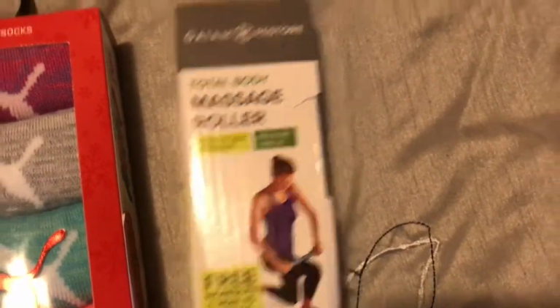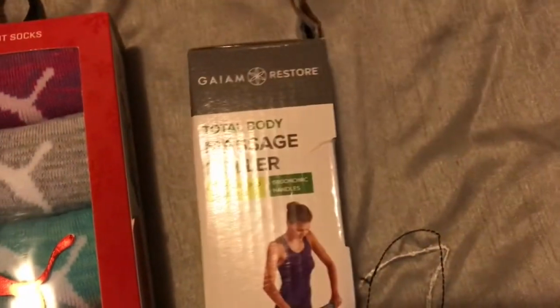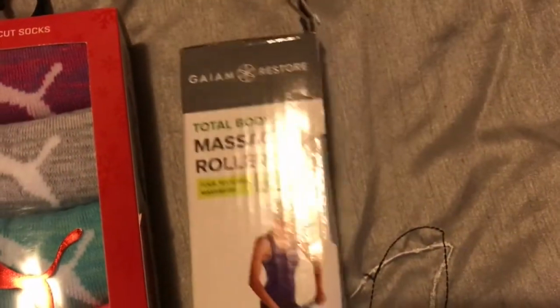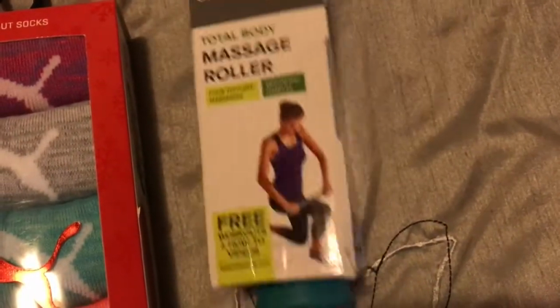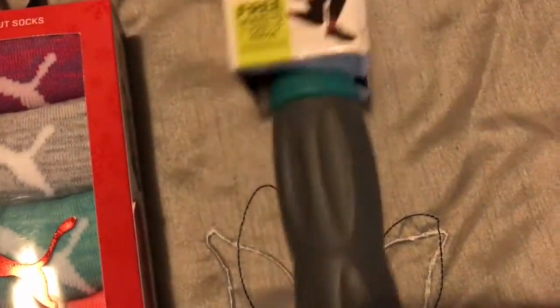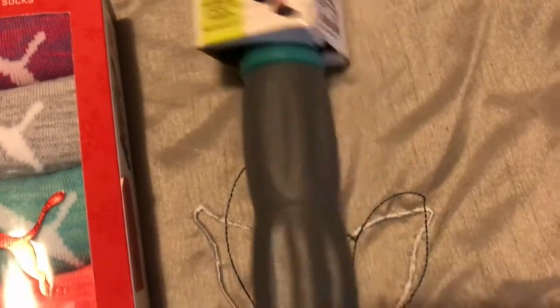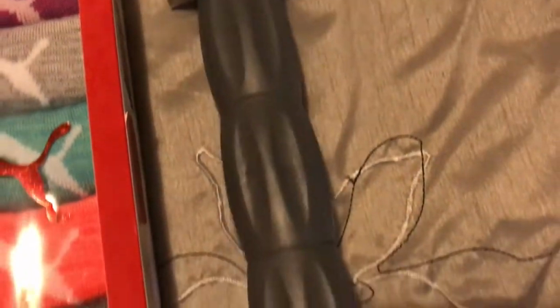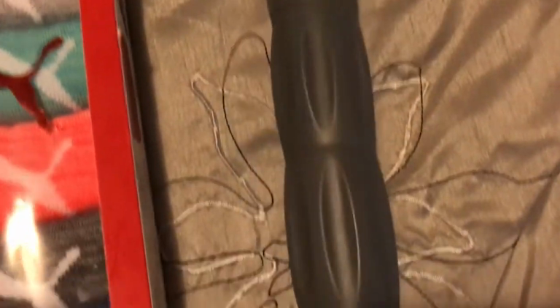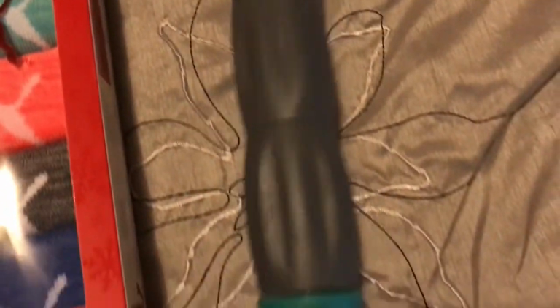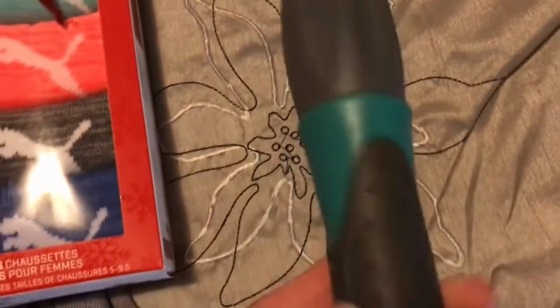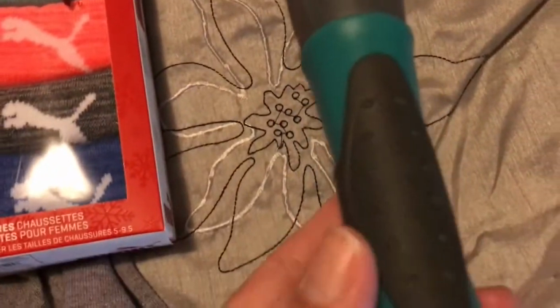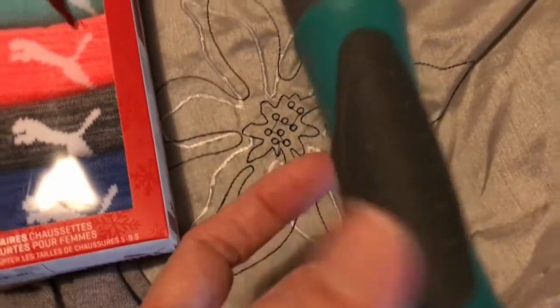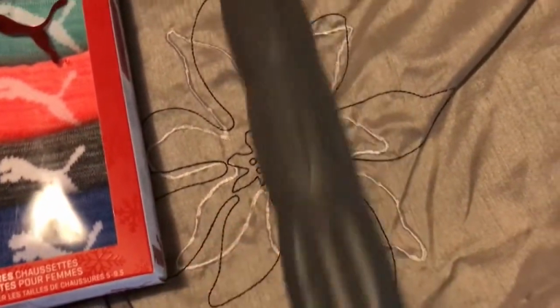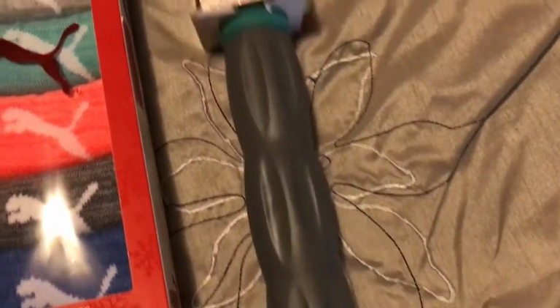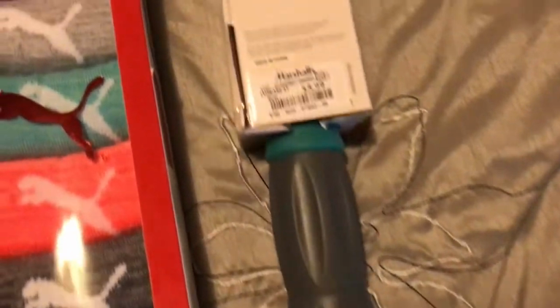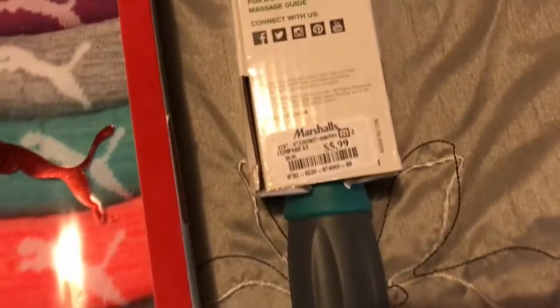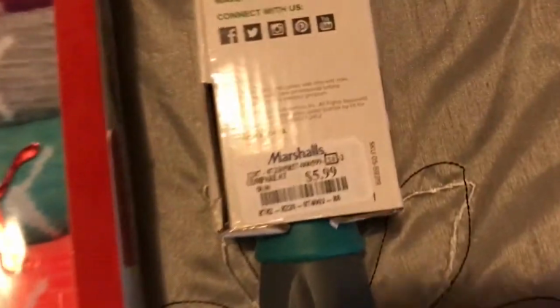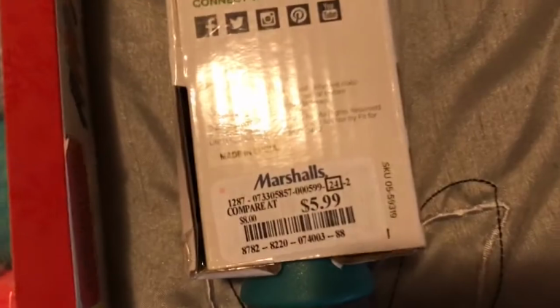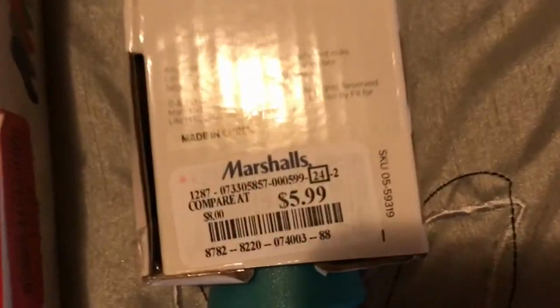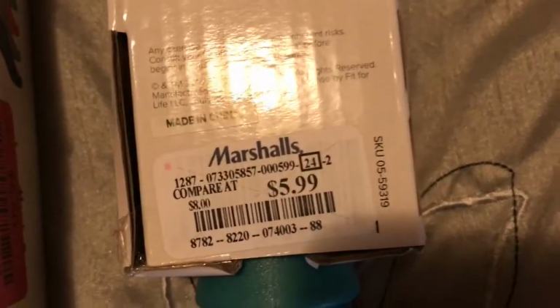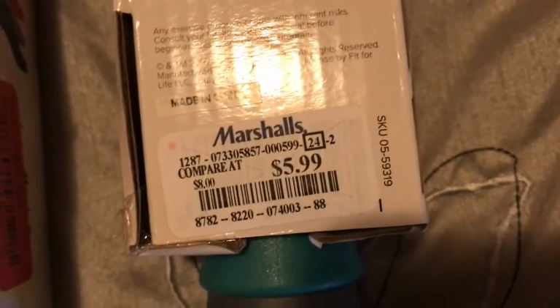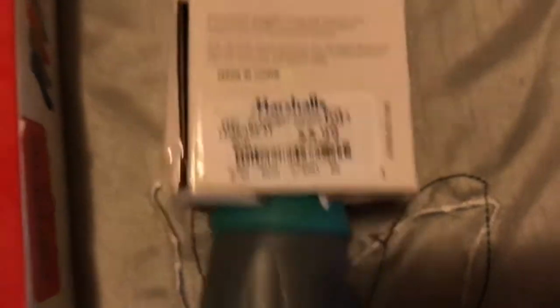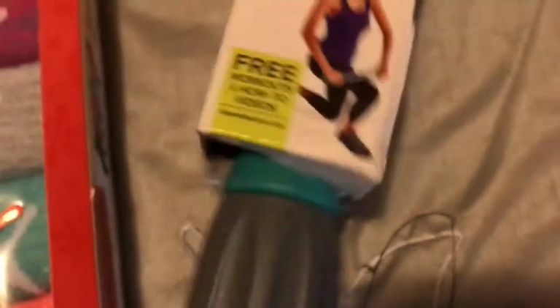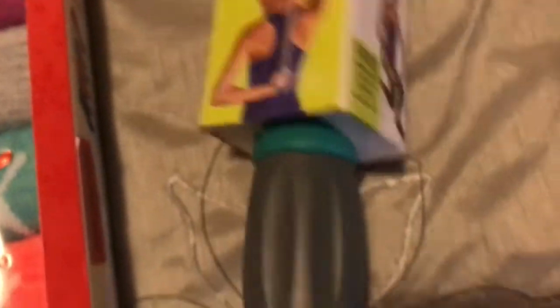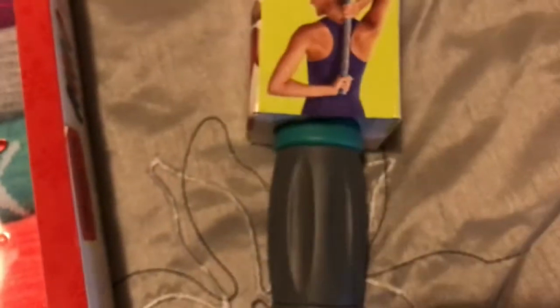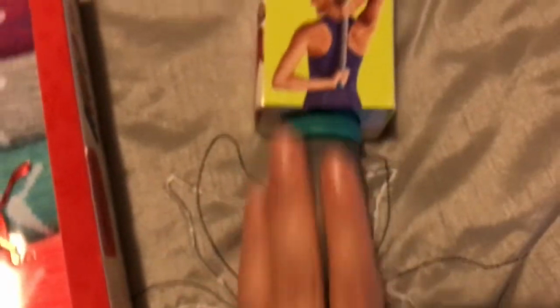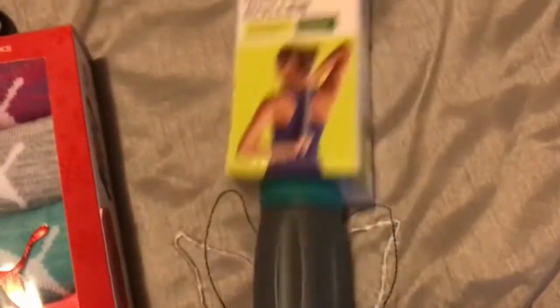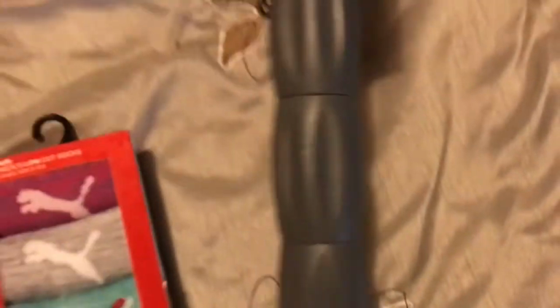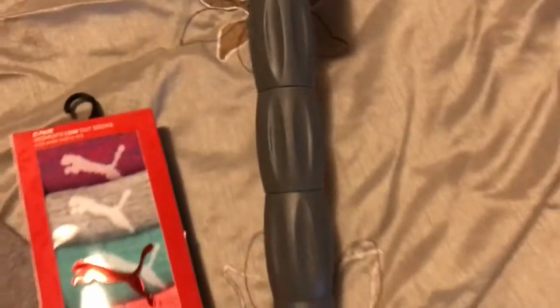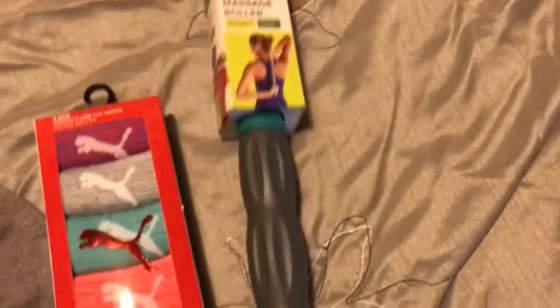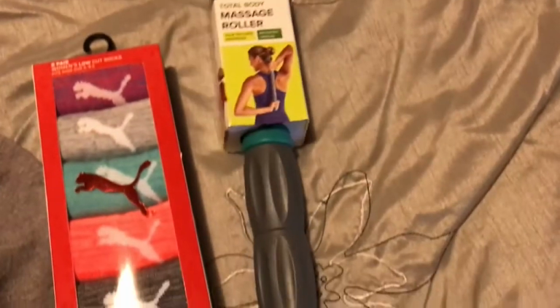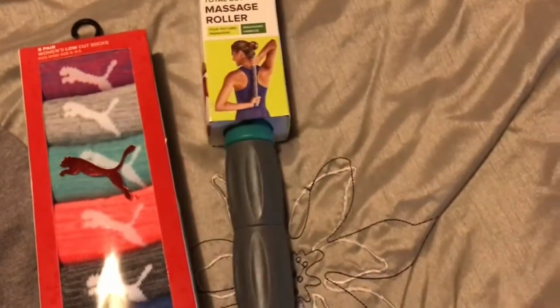Last but not least, I got myself a total body massage roller. They've been using one on me at physical therapy for my knee and my leg, and I saw it when I was standing in line and got it for $5.99 — so yes, they did get me on the line.